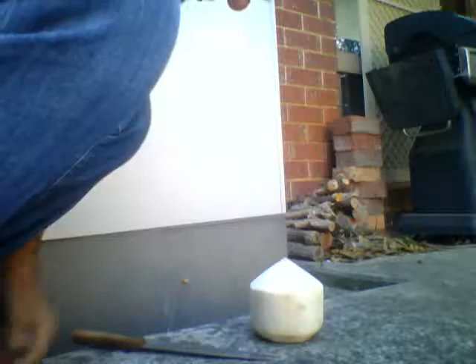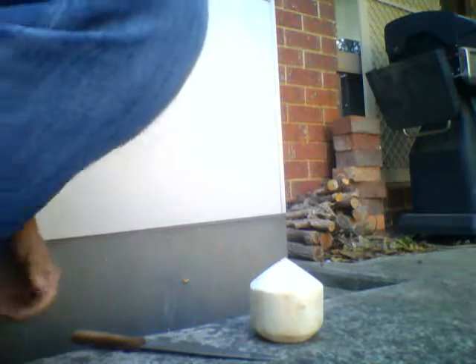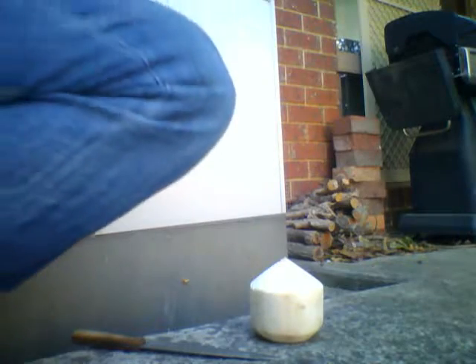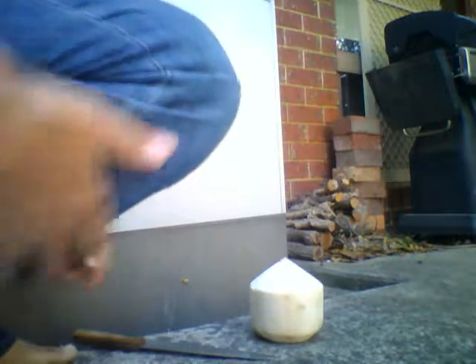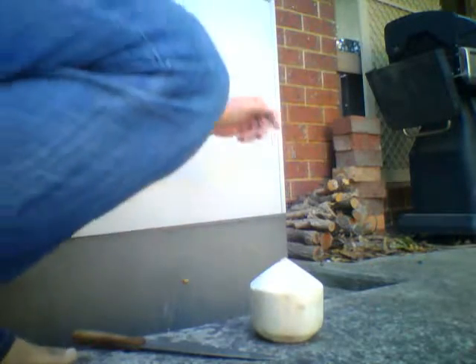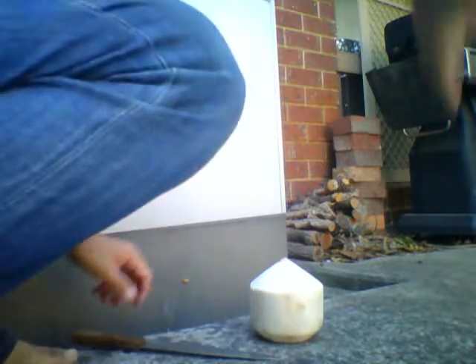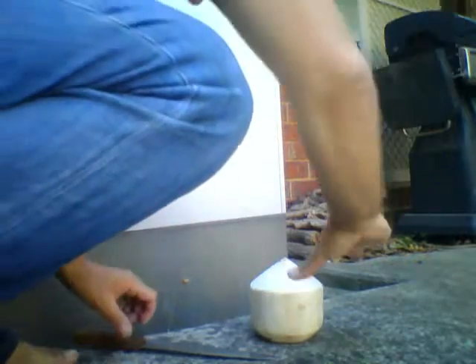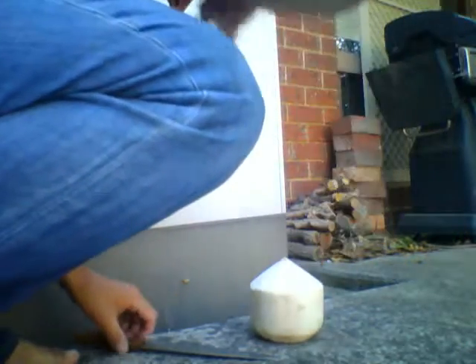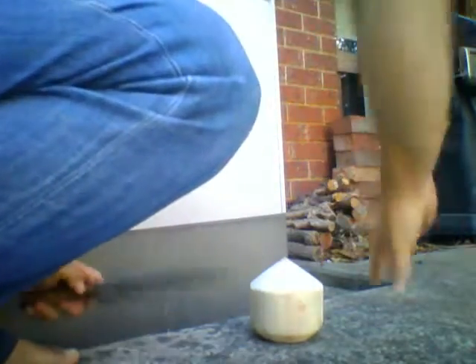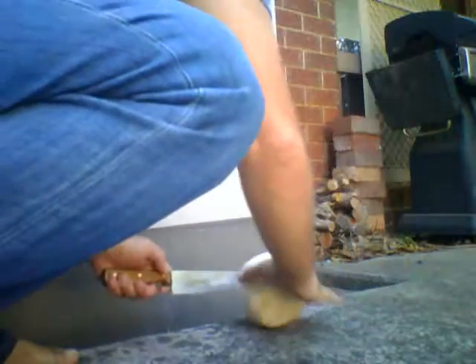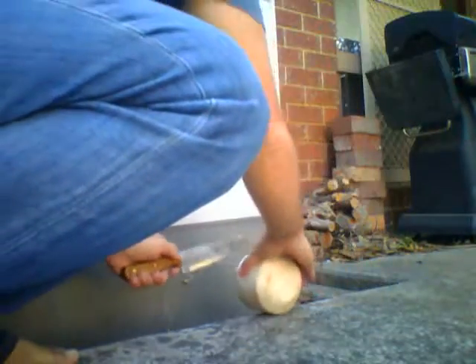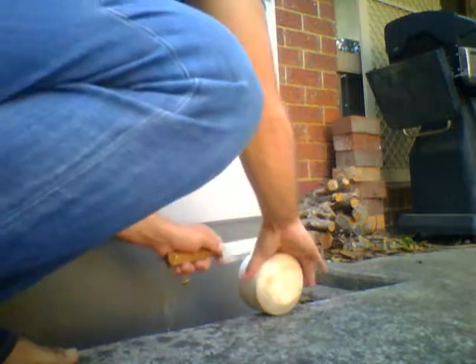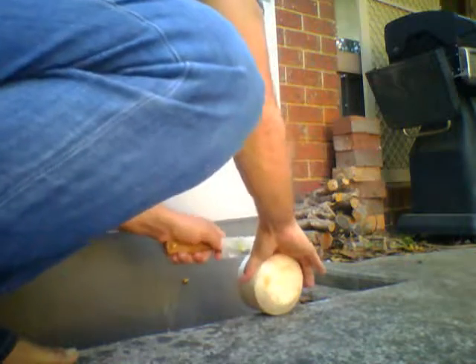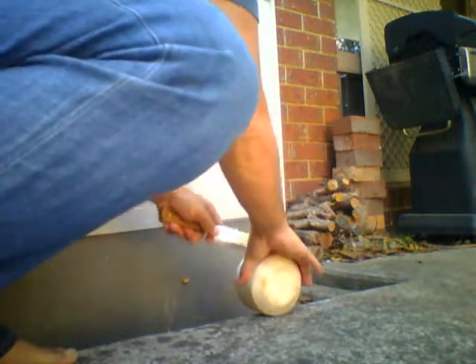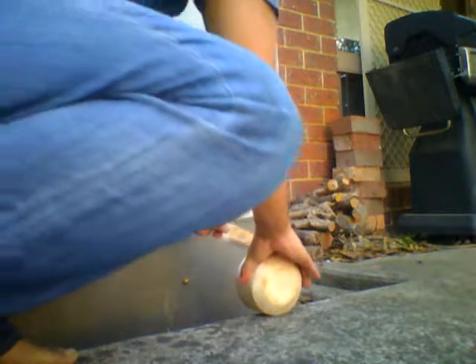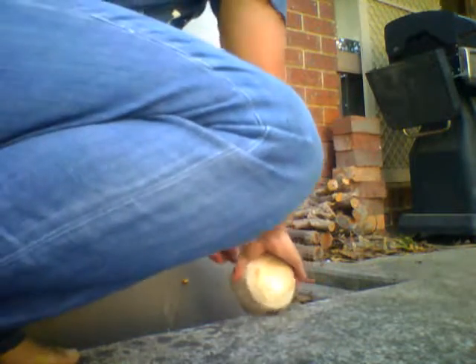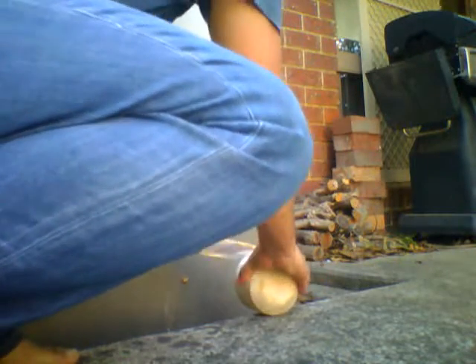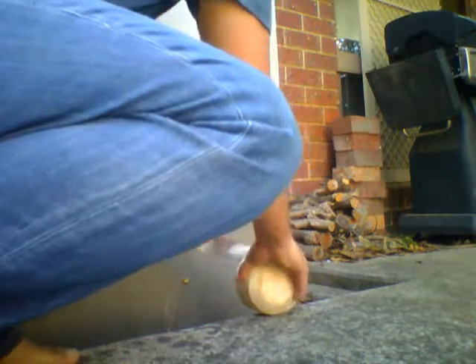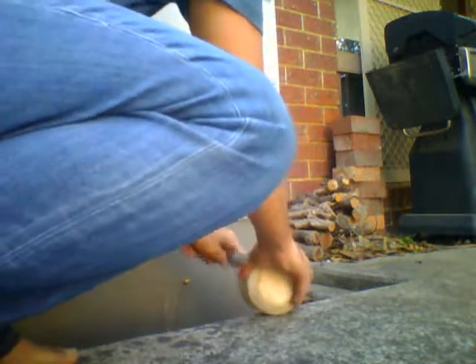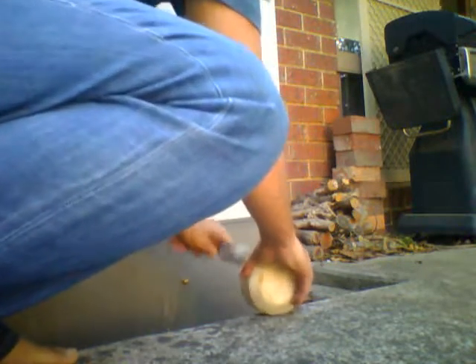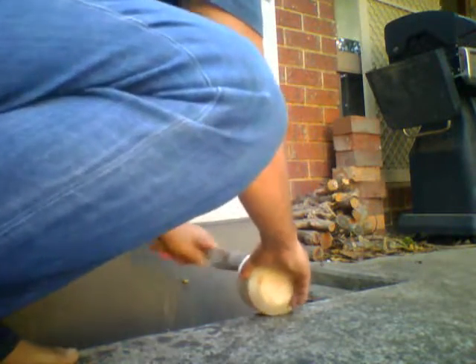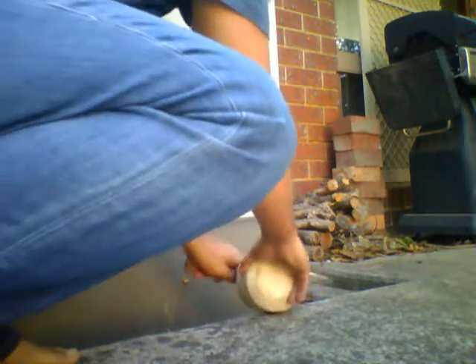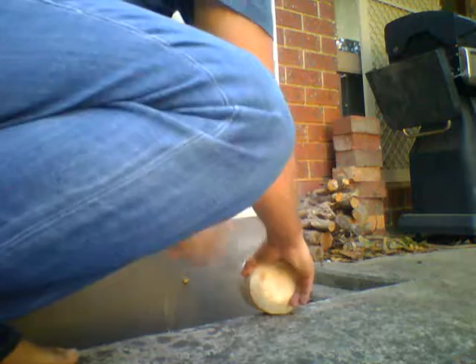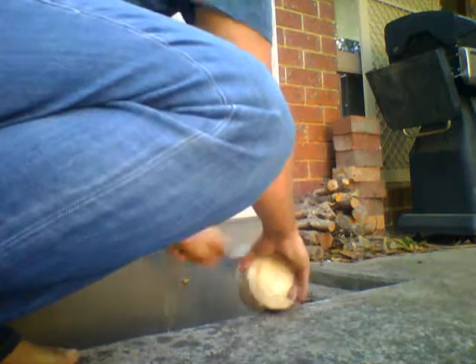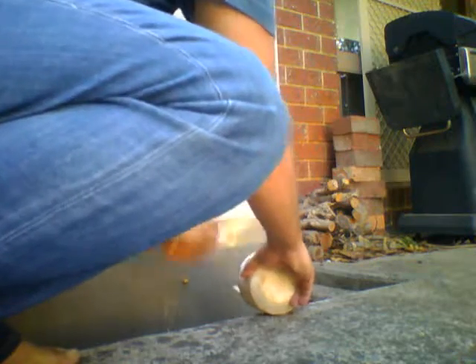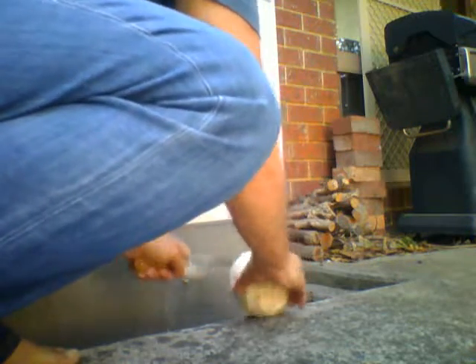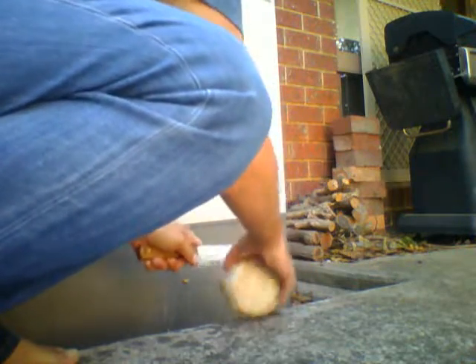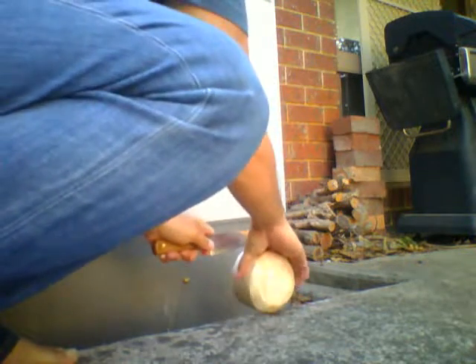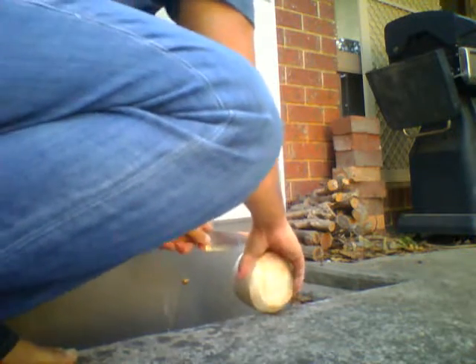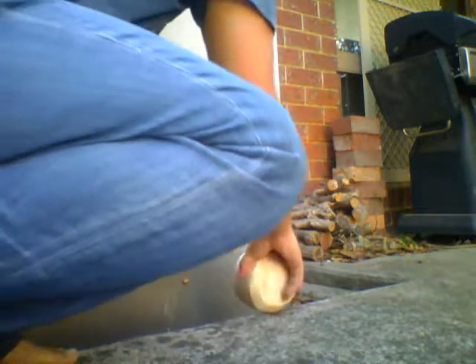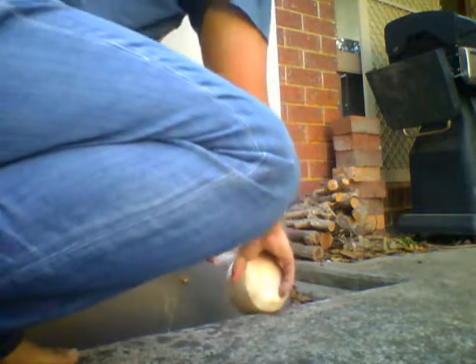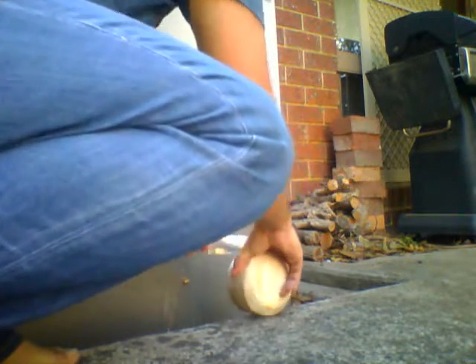I'm just going to open up a drinking coconut today. They're very, very good. They get all your electrolytes ready and back to a neutral position with your electrolytes.